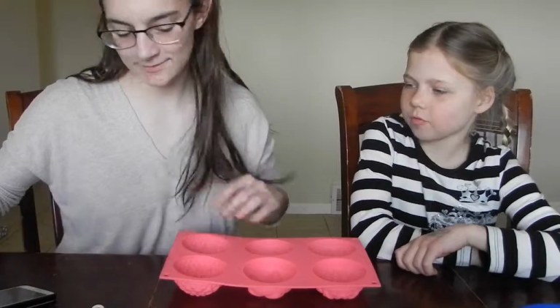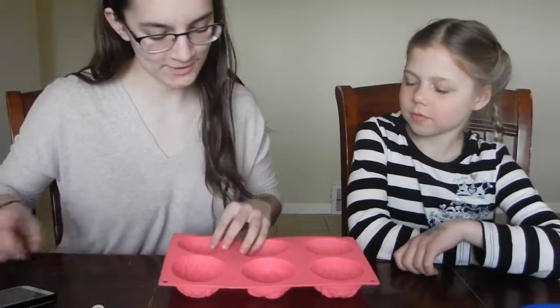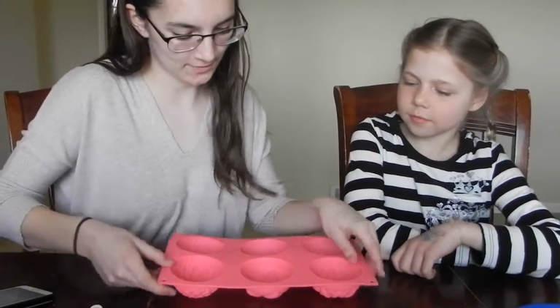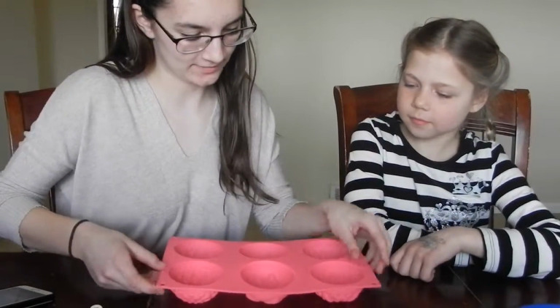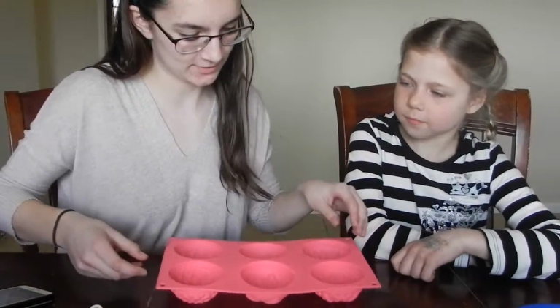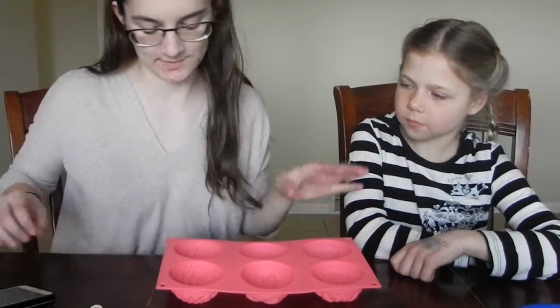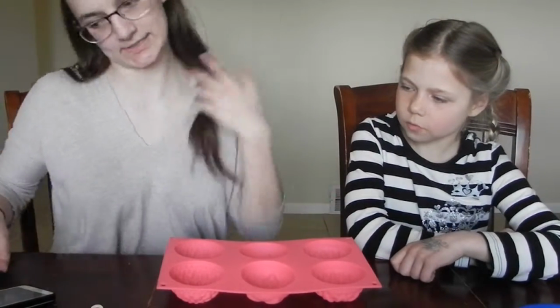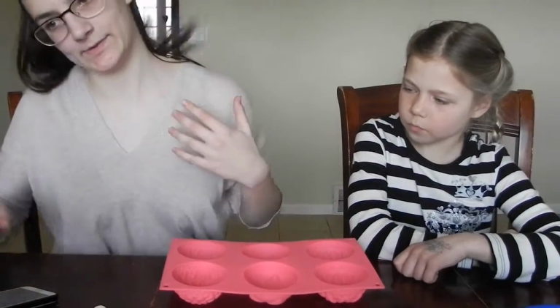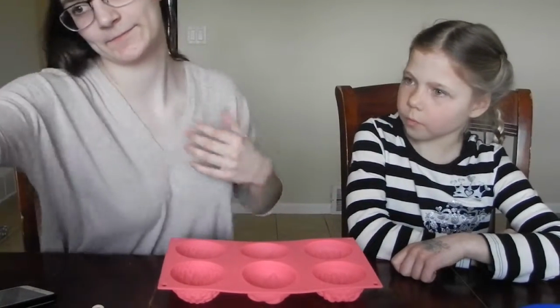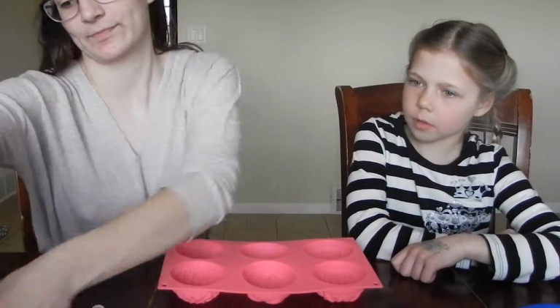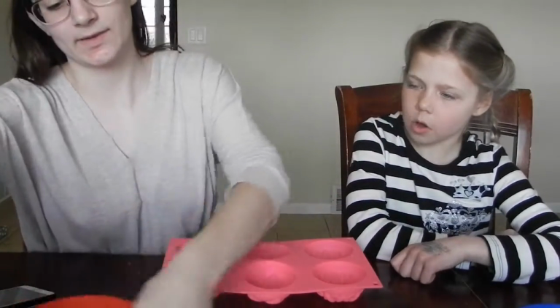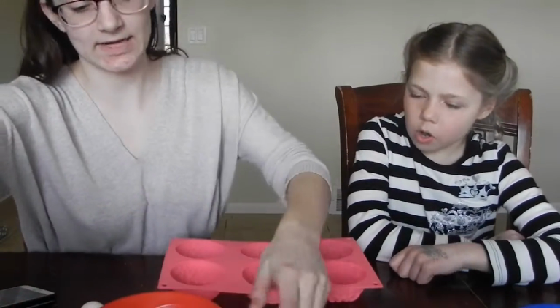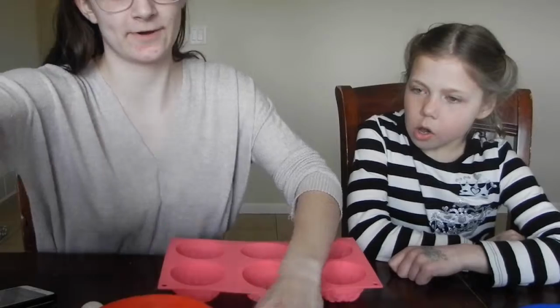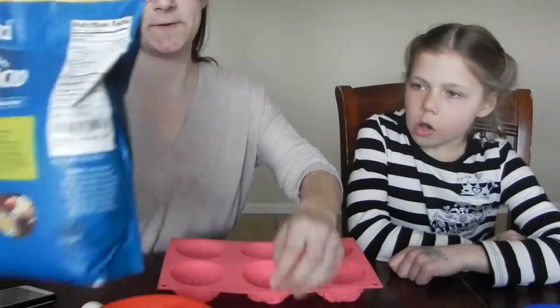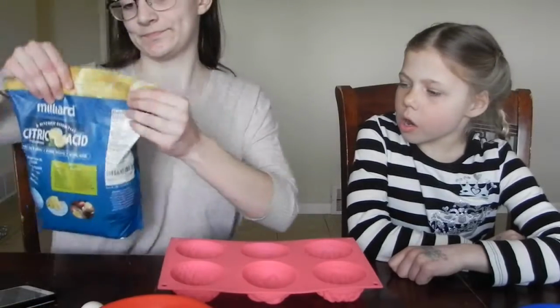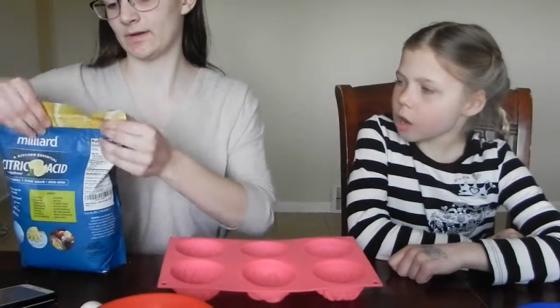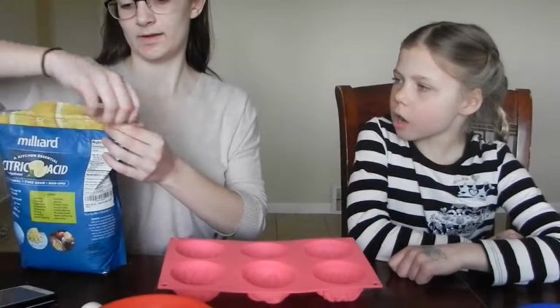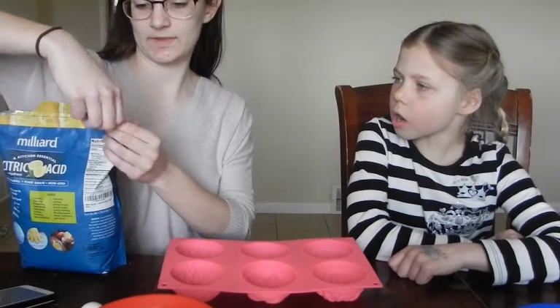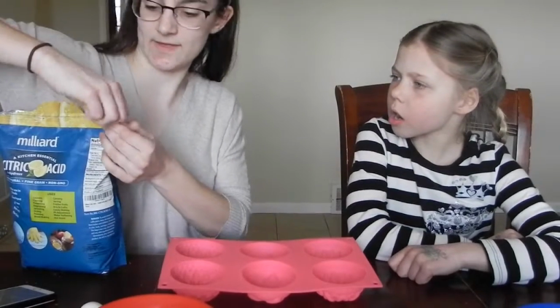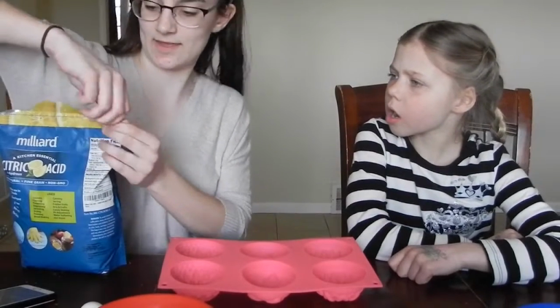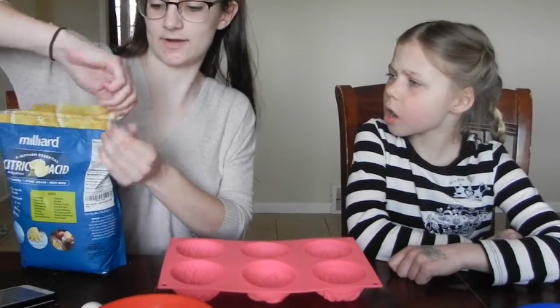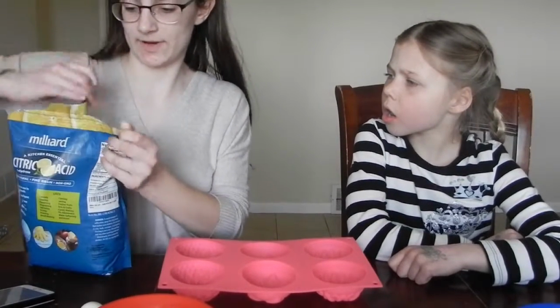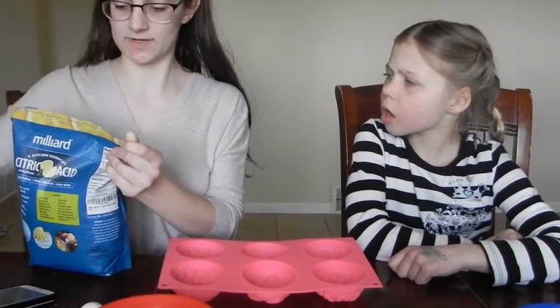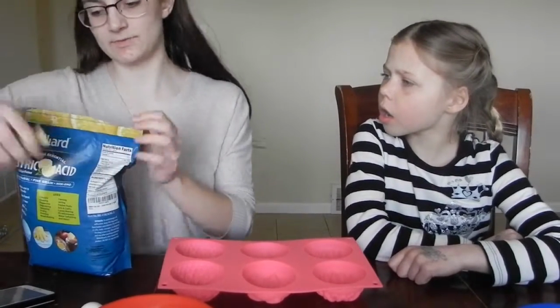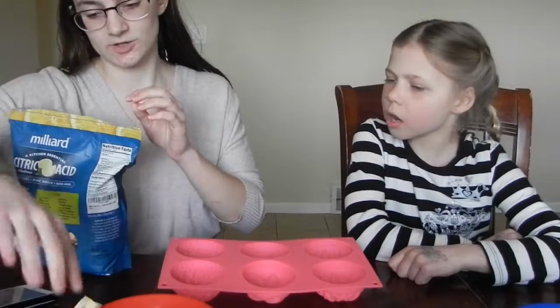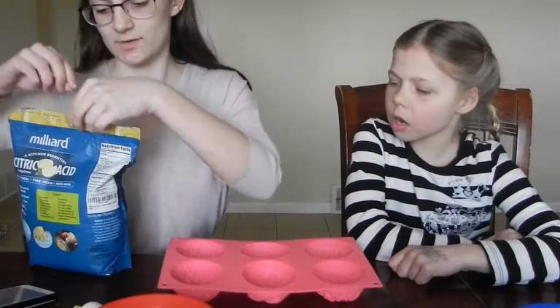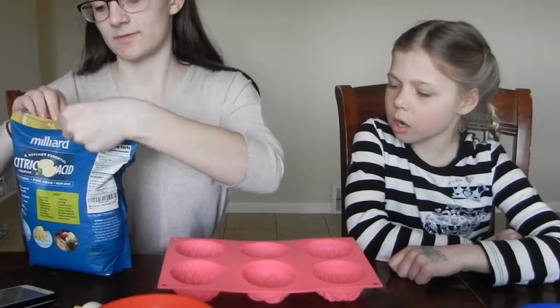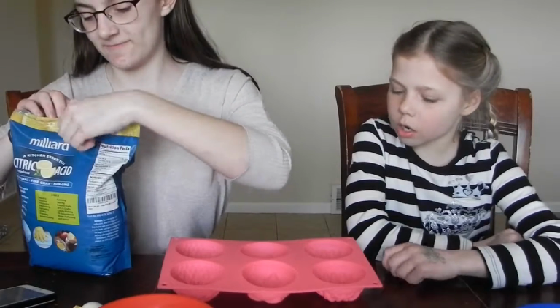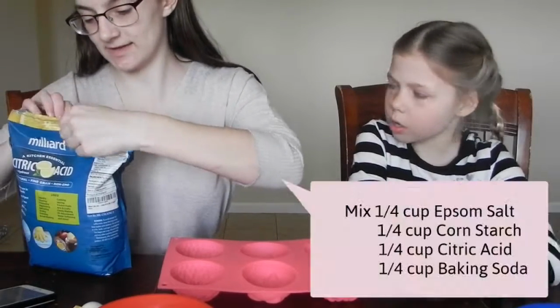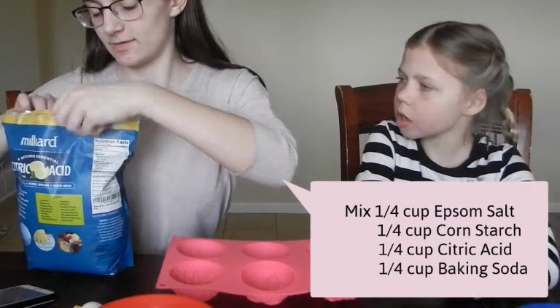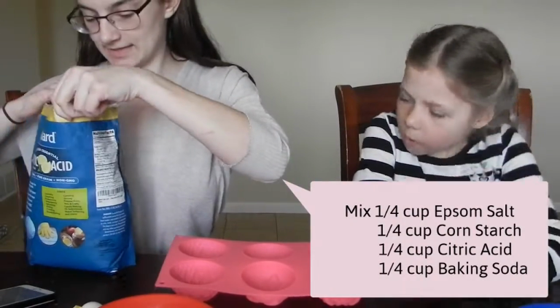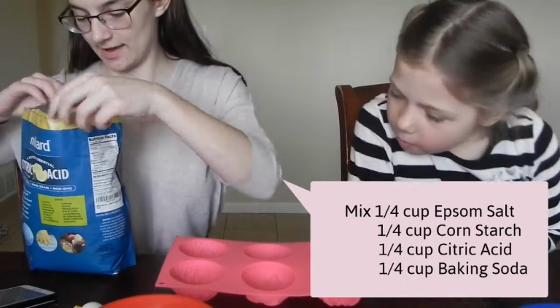The first part we have to do is pretty simple and we have to let it sit for an hour. But this is going to be like the outside of our bath bomb because we're going to do like geodes — I'm going to be fancy like that.